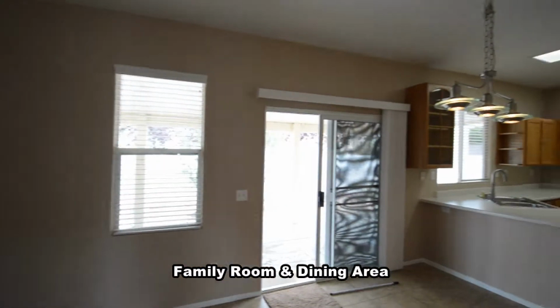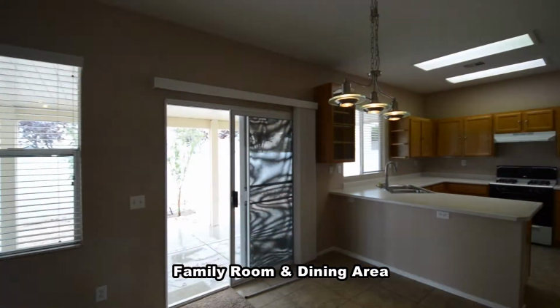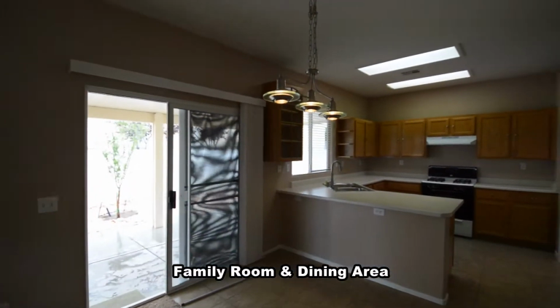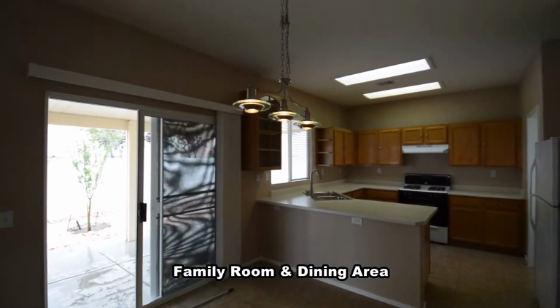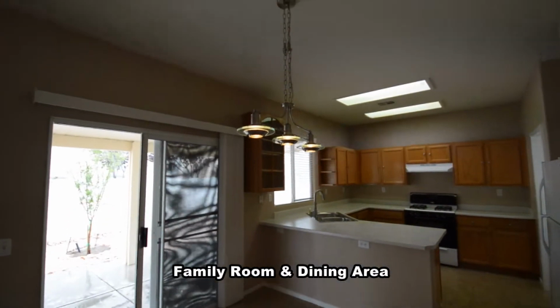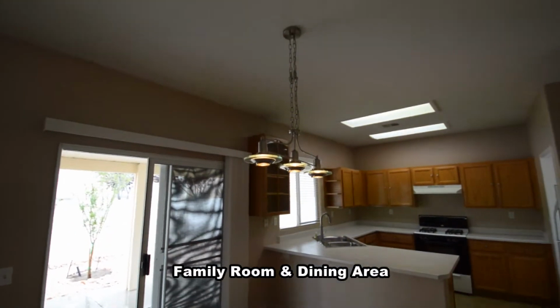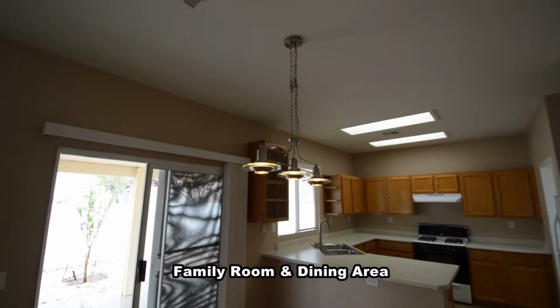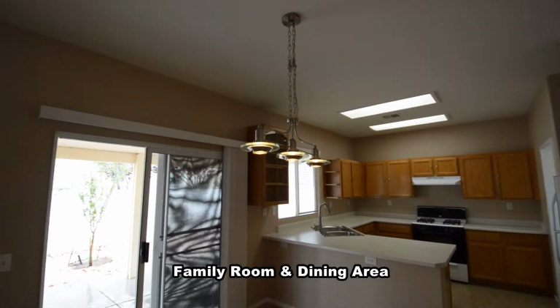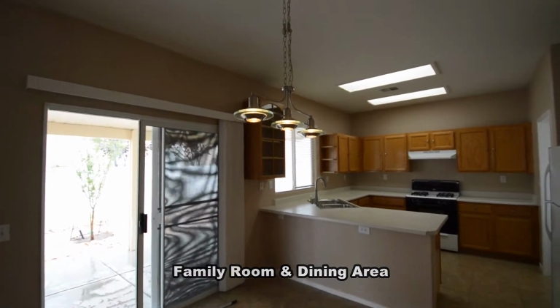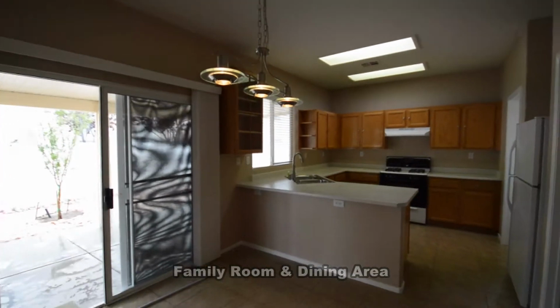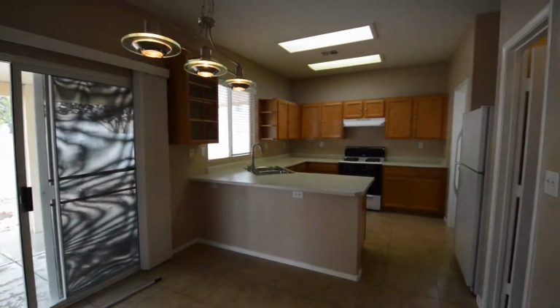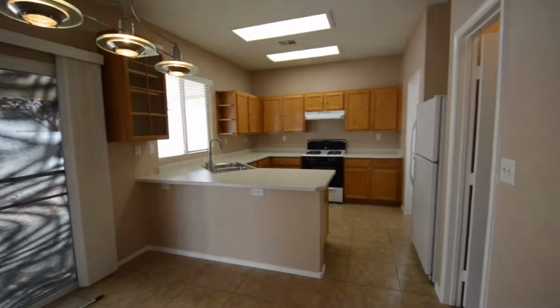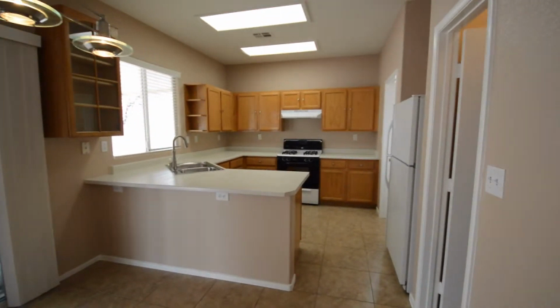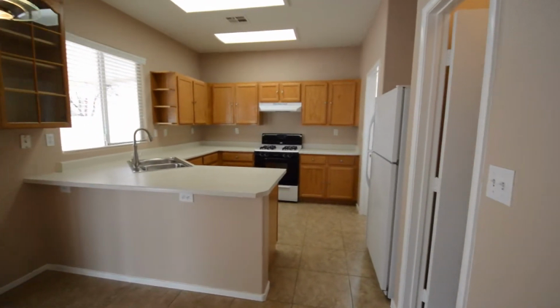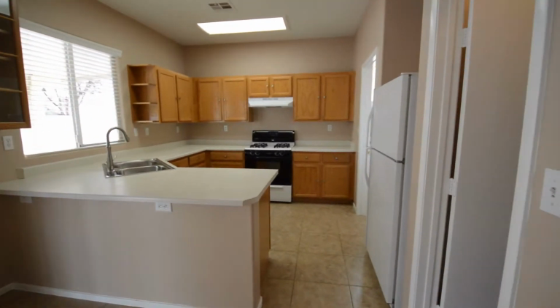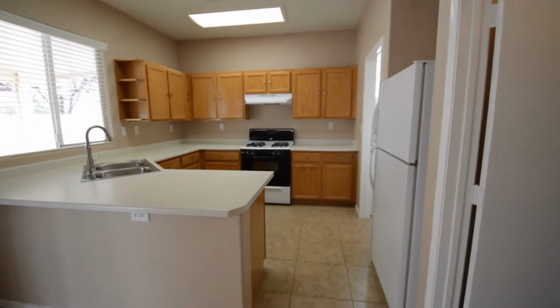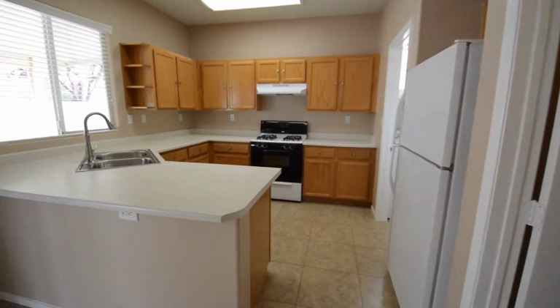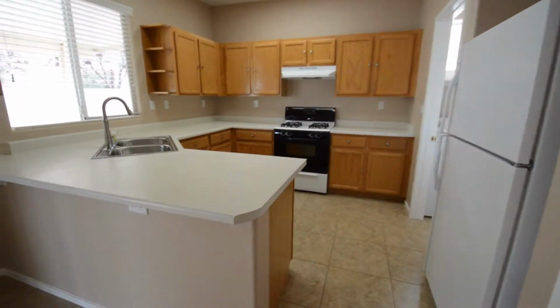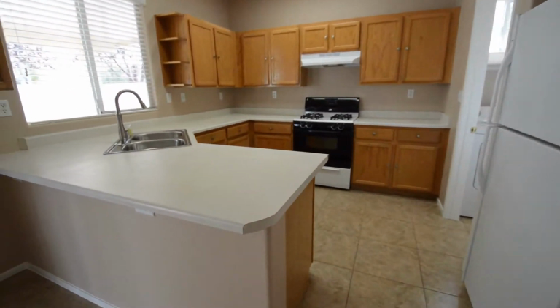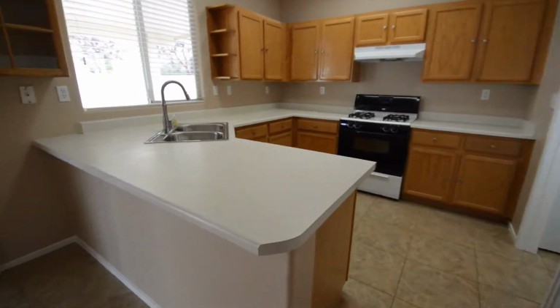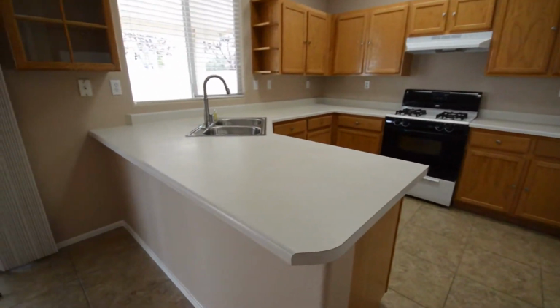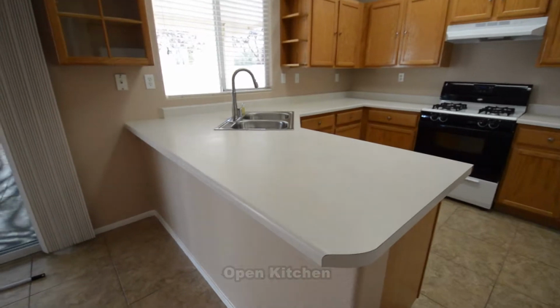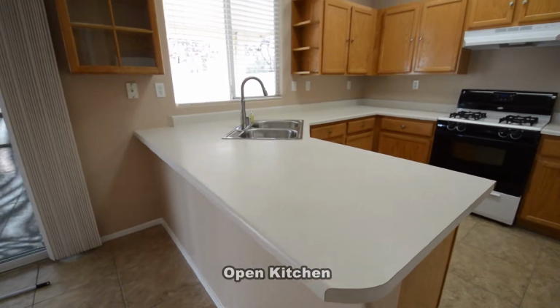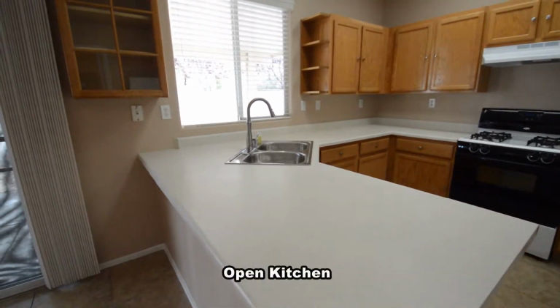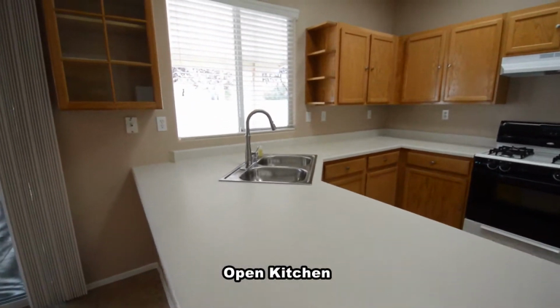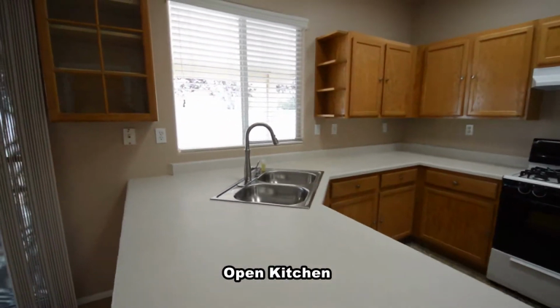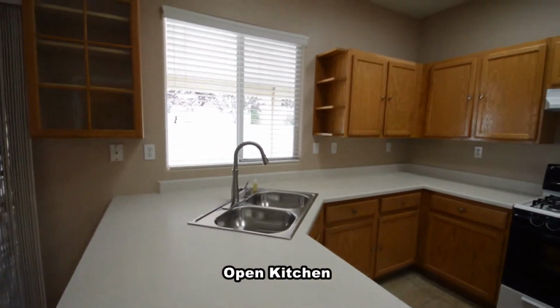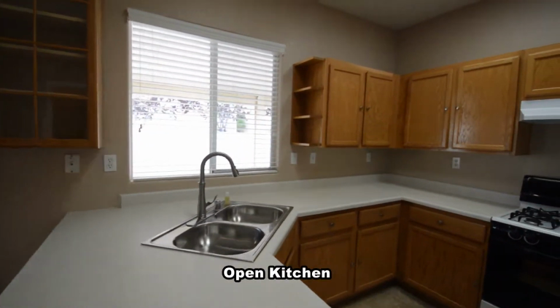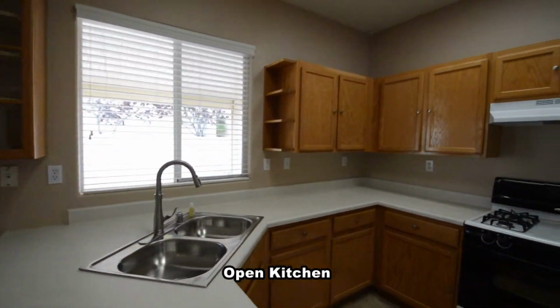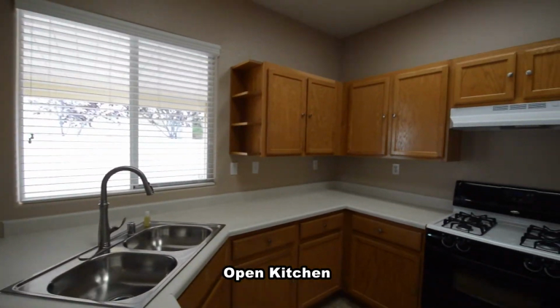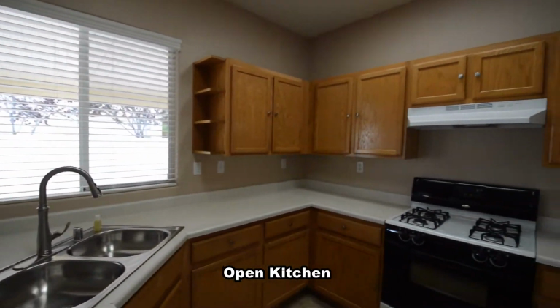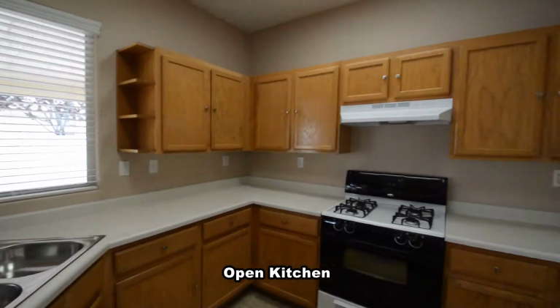The dining area has a hanging light. The open kitchen has a breakfast bar, laminate counters, pantry, and all the appliances.